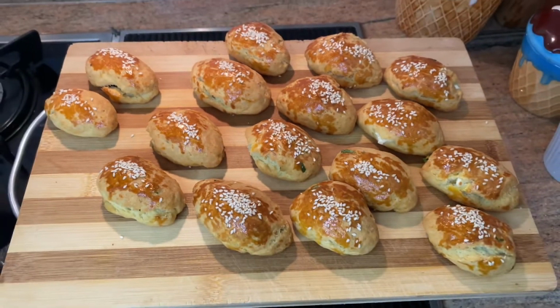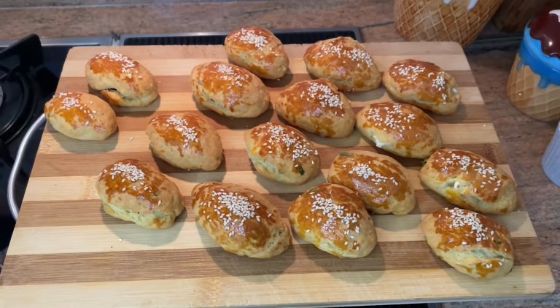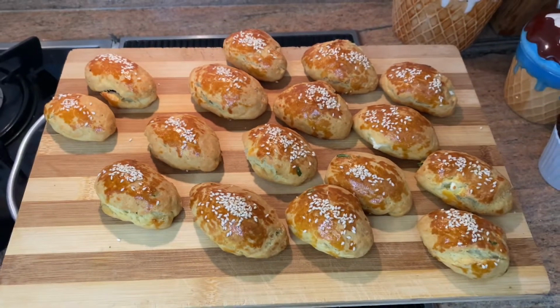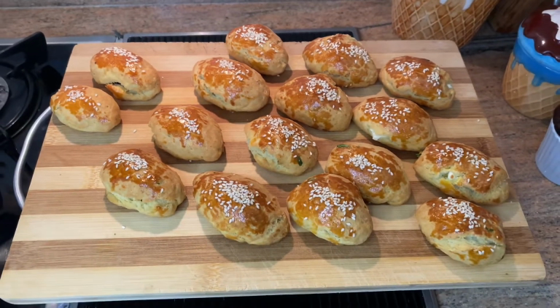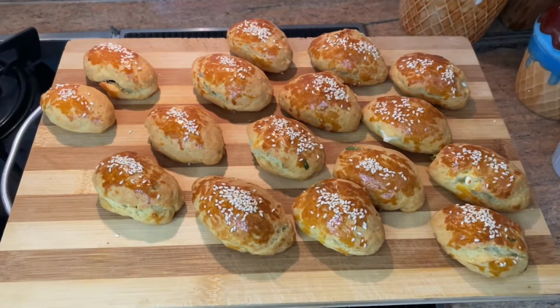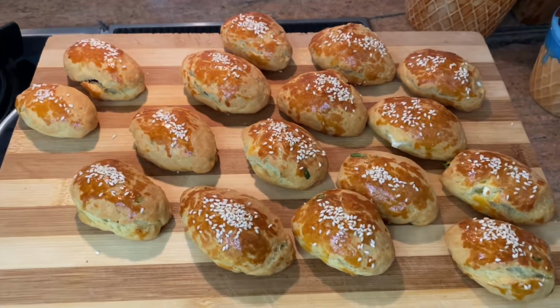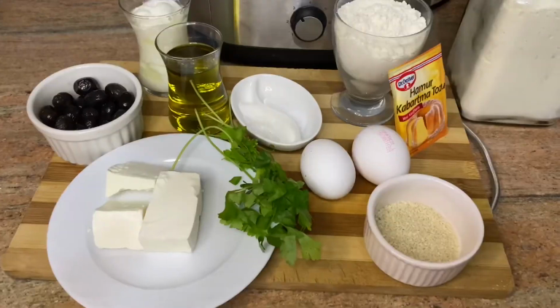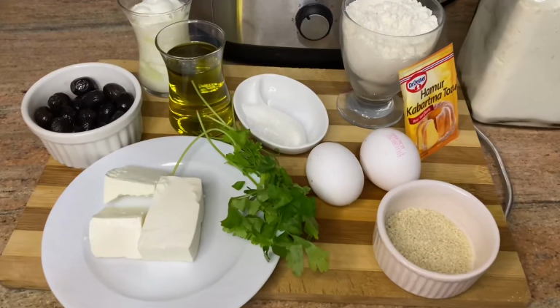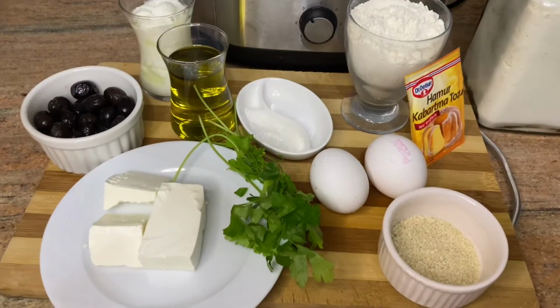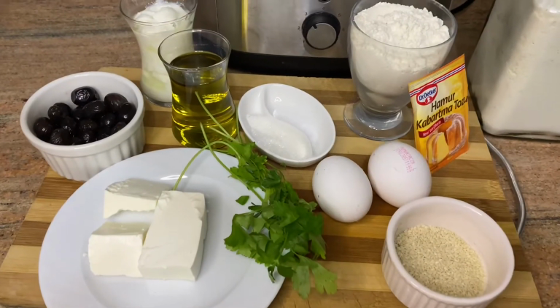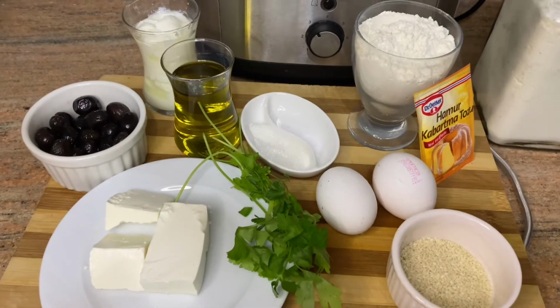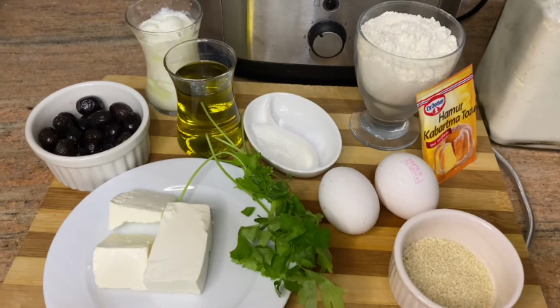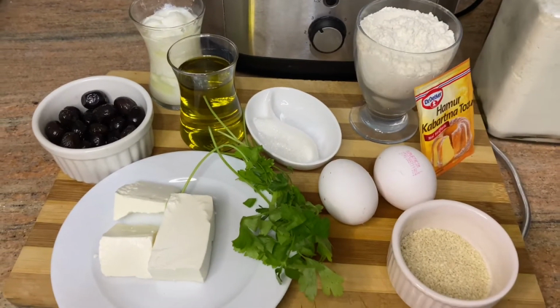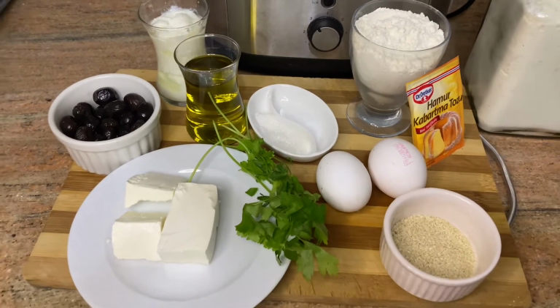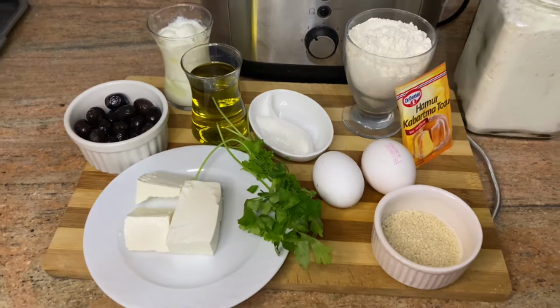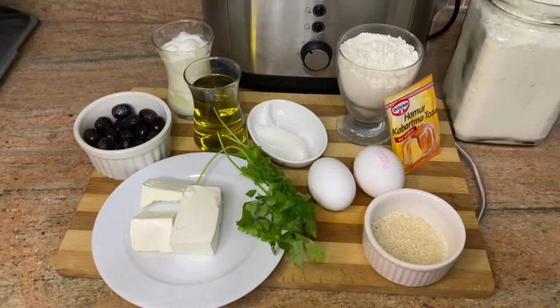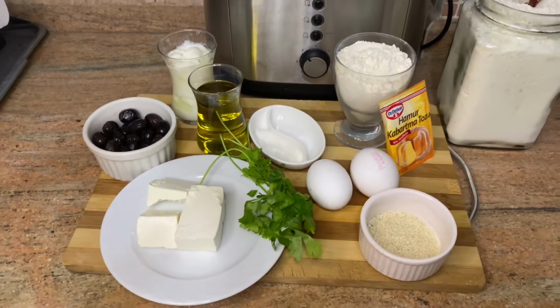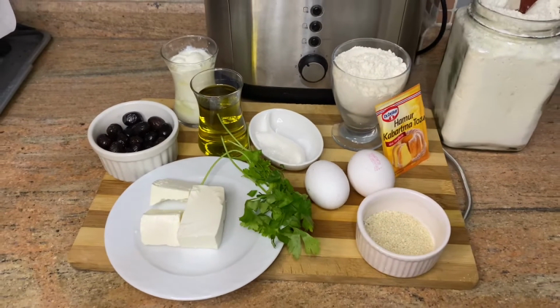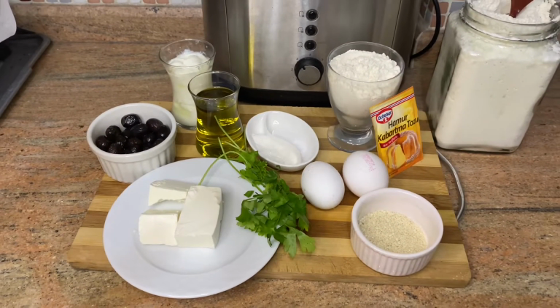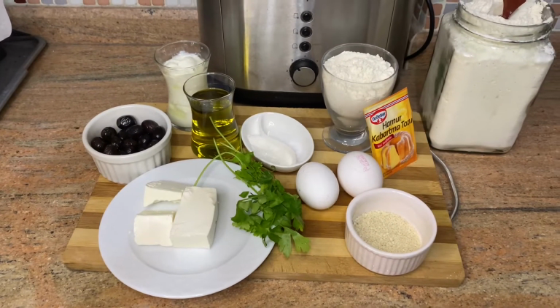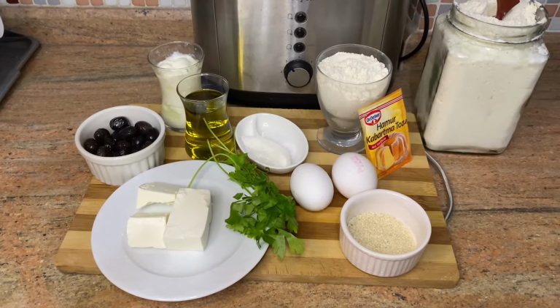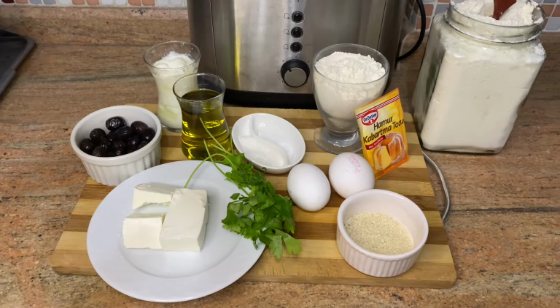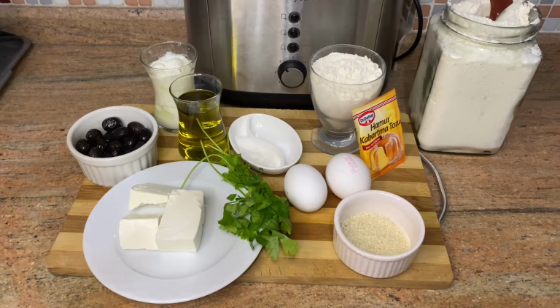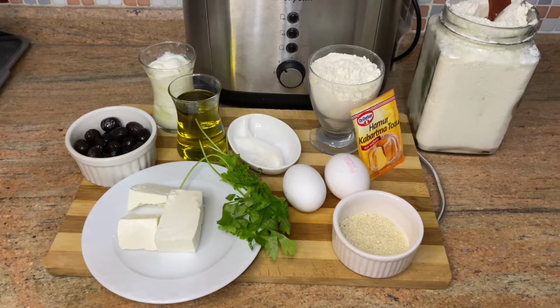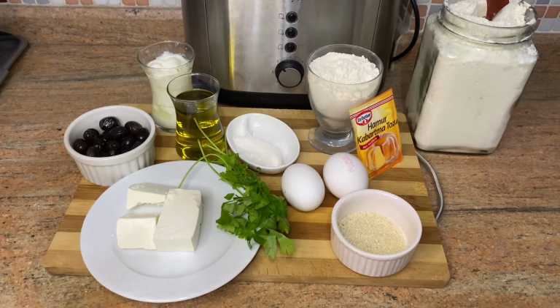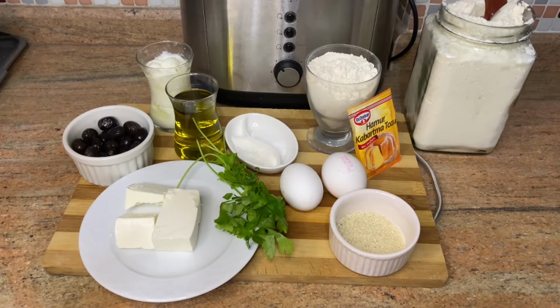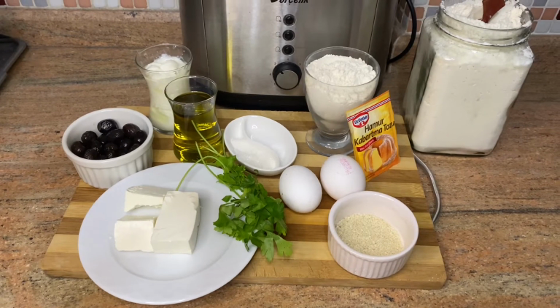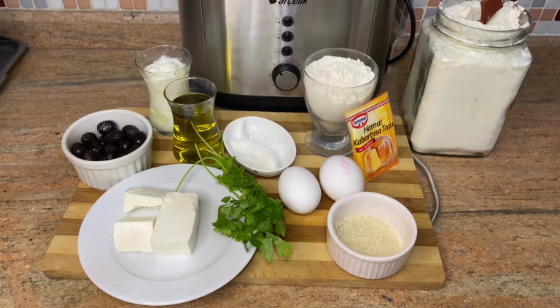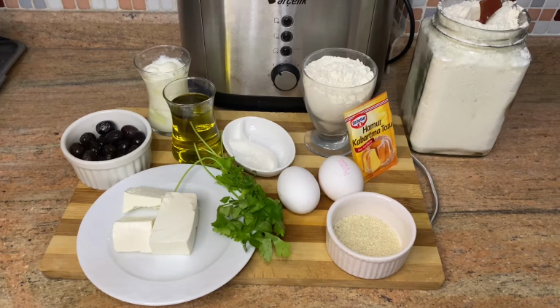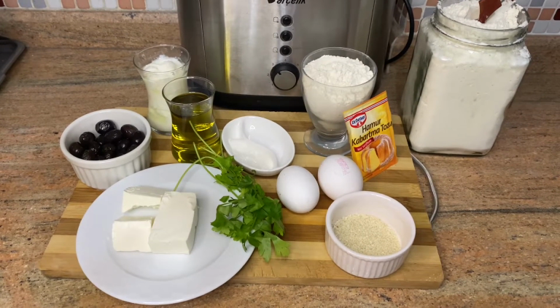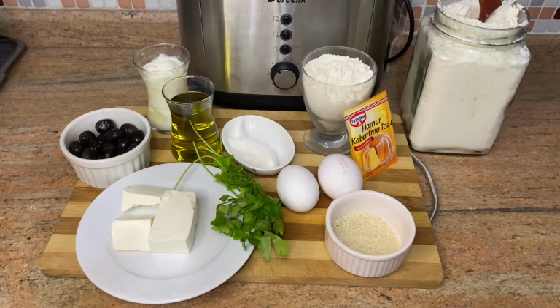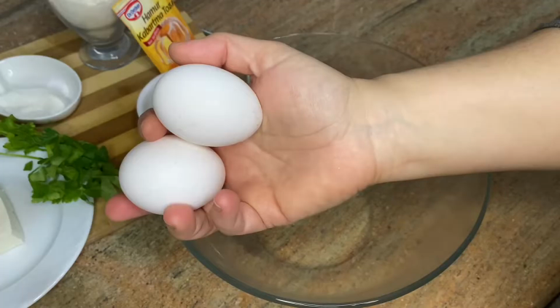We will use yogurt, olive oil, black olive, cheese, parsley, eggs, salt, sugar, sesame, baking powder and flour.